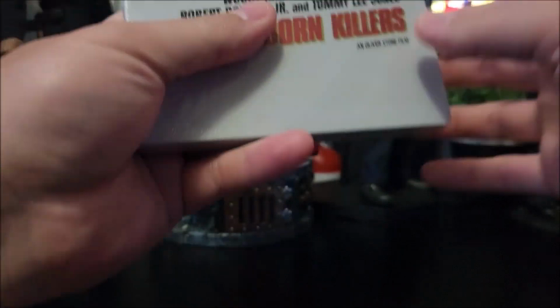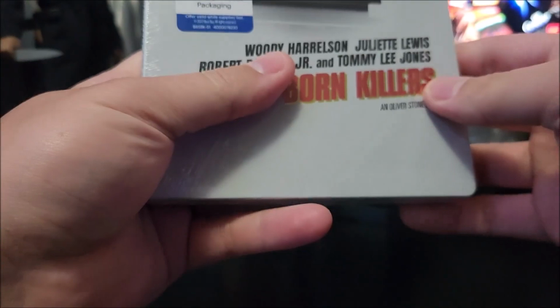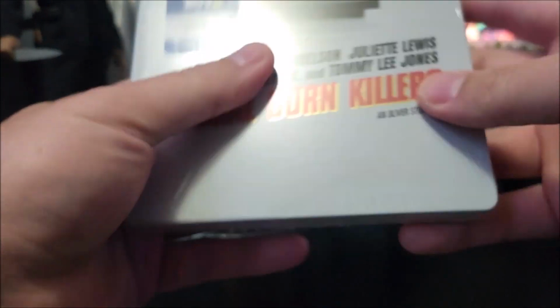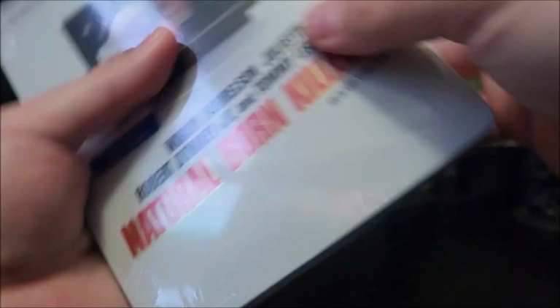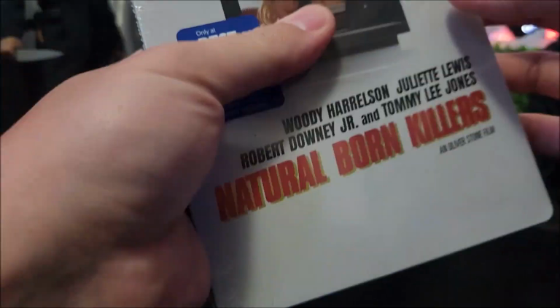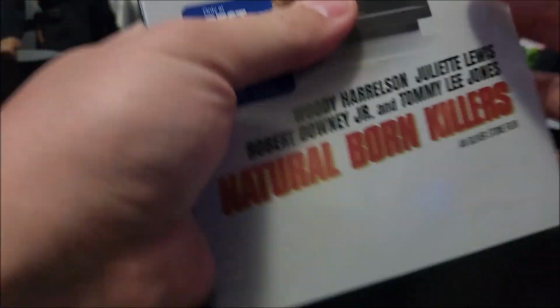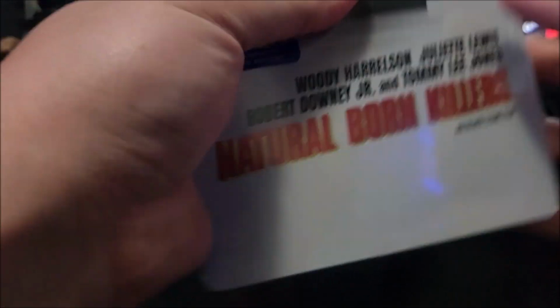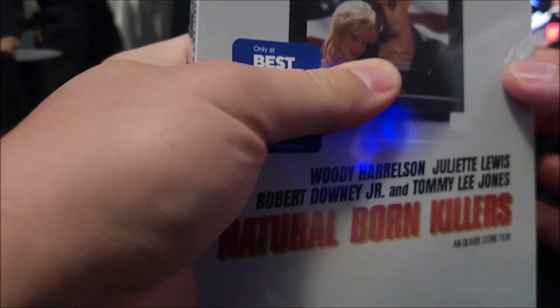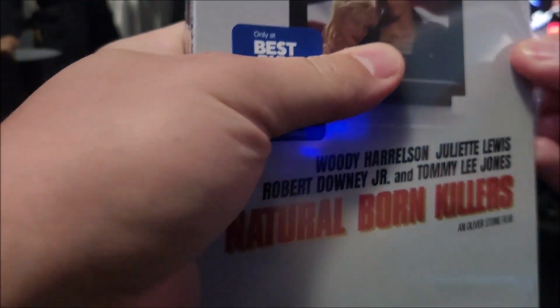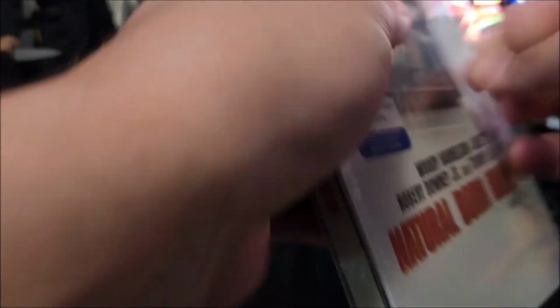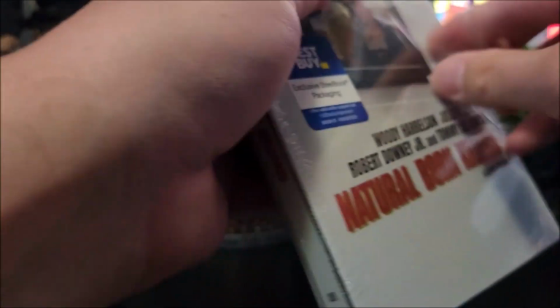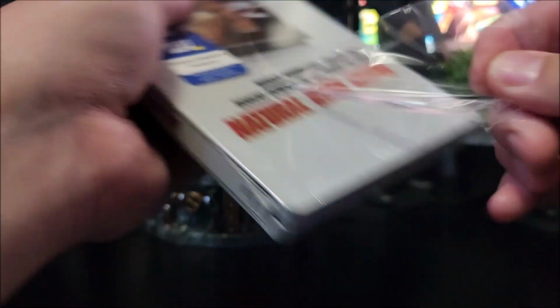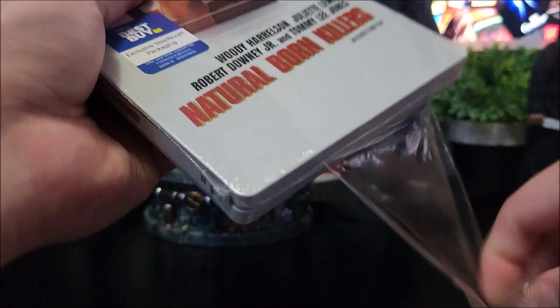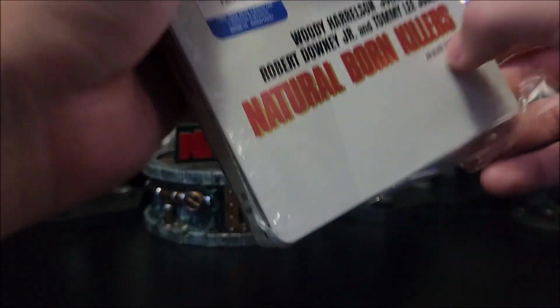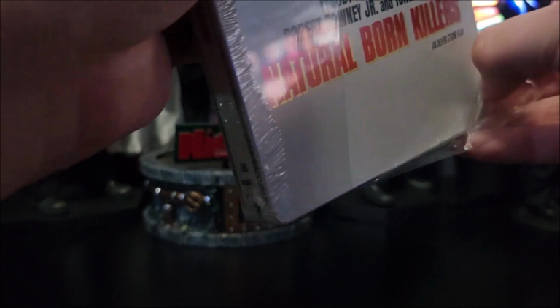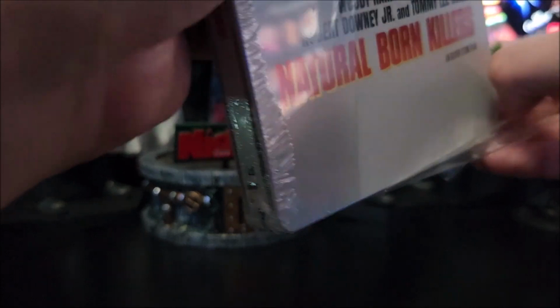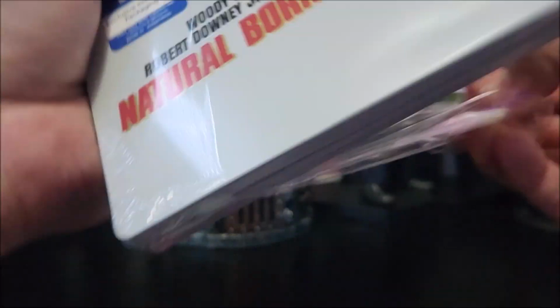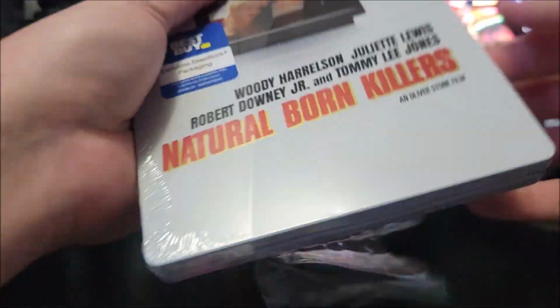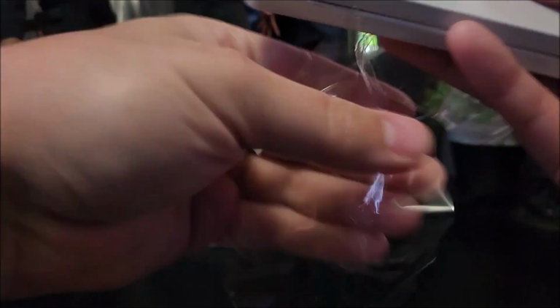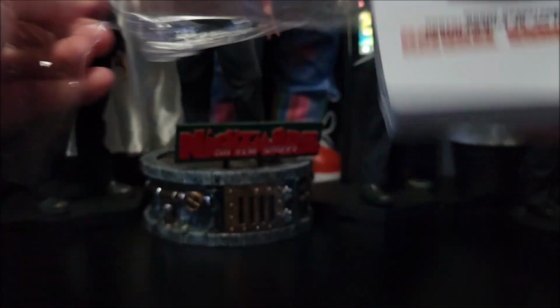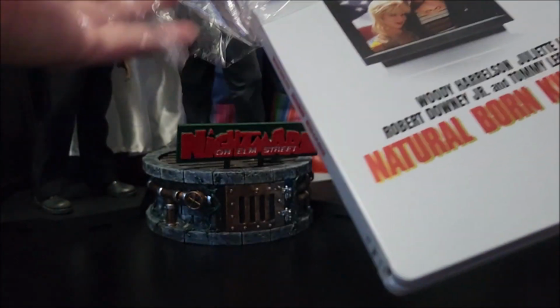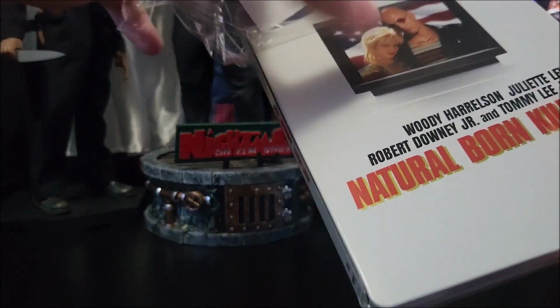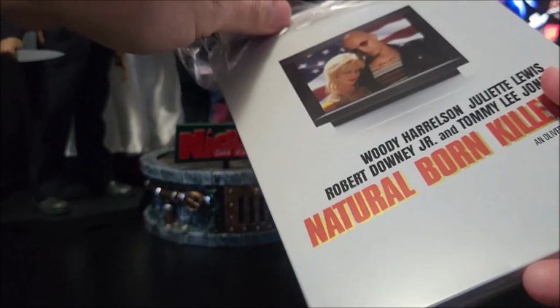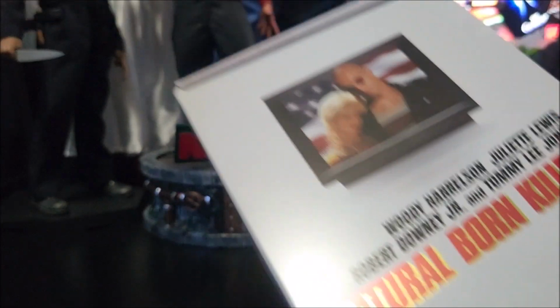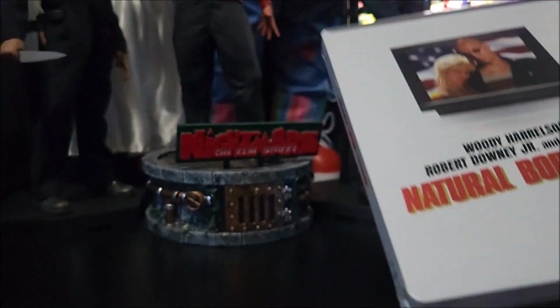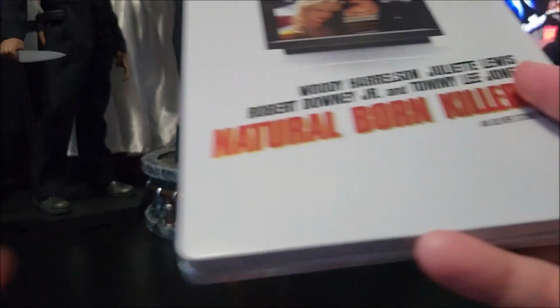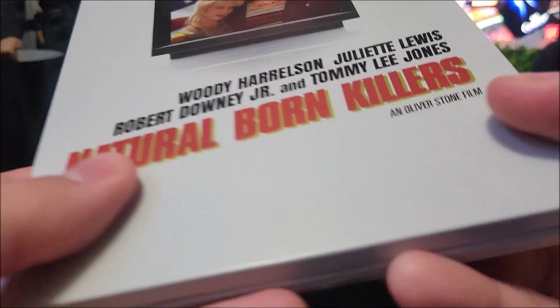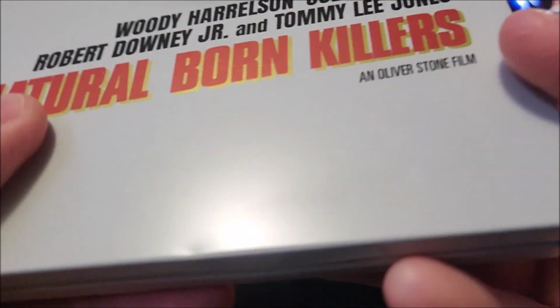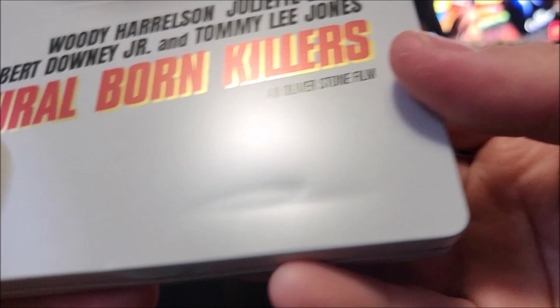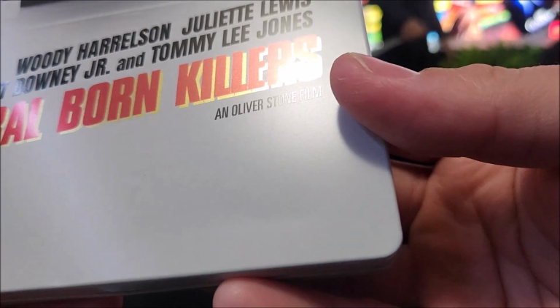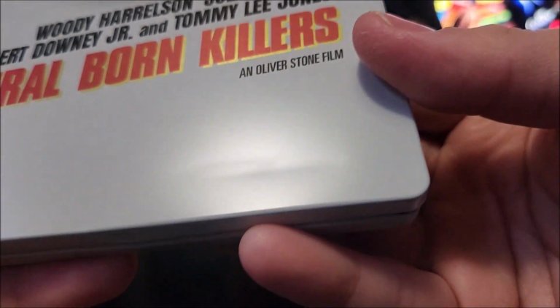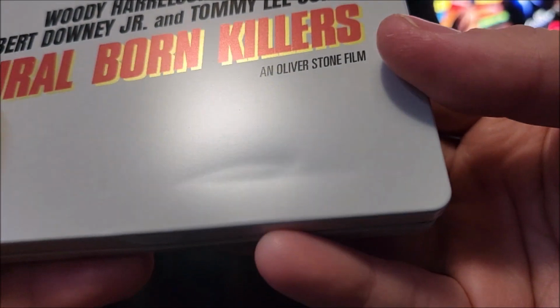You'll probably see in a minute, but let's unwrap it real quick. I do like the clean look on this steelbook. Oh man, there's more than one little dent — you can see it right there.